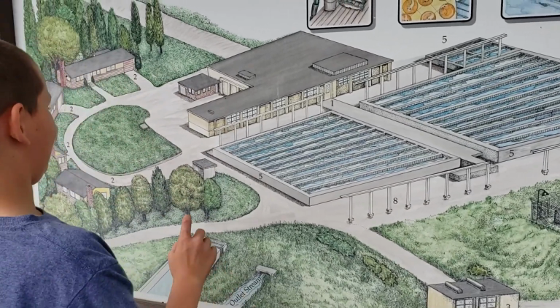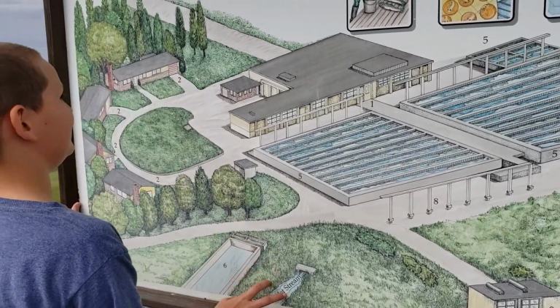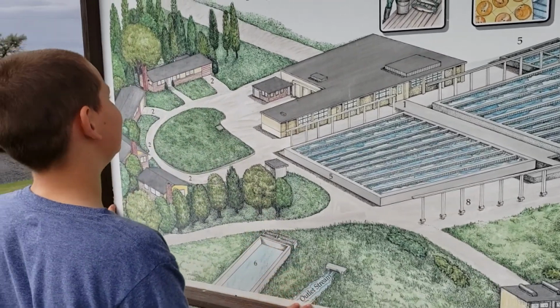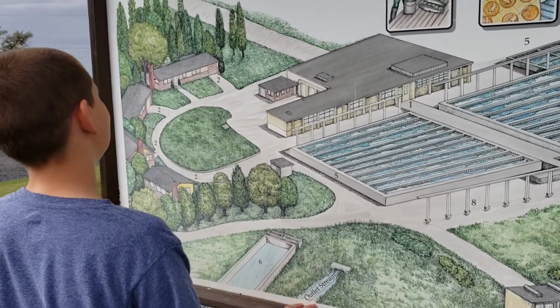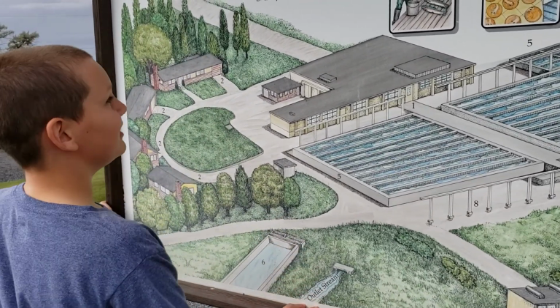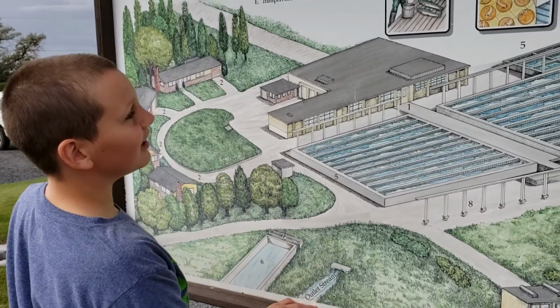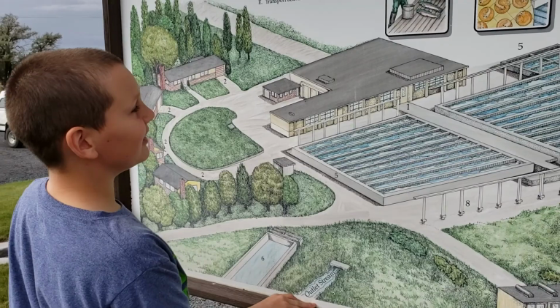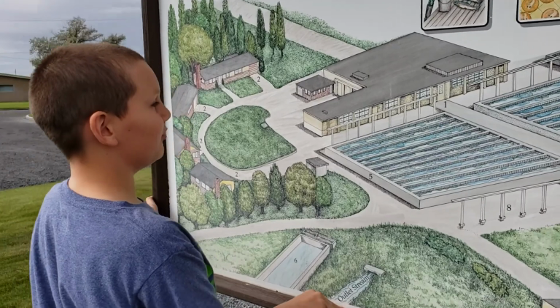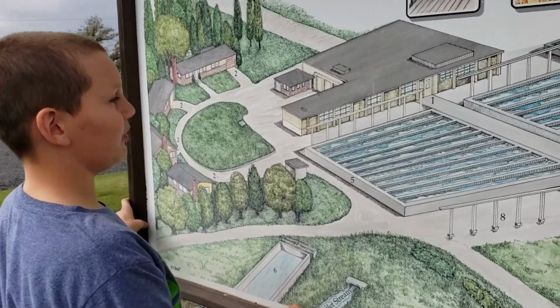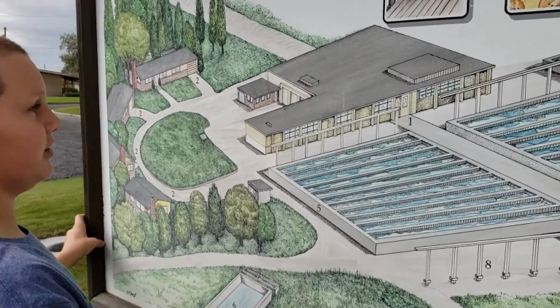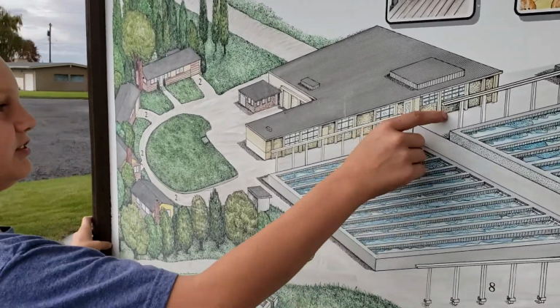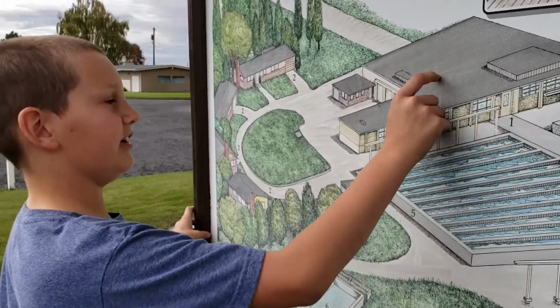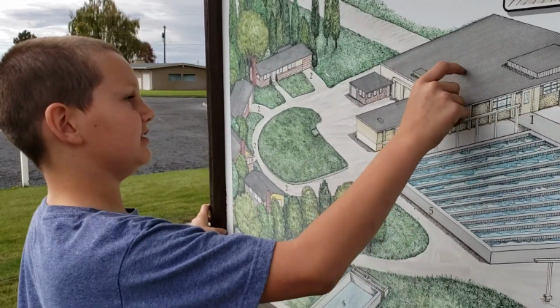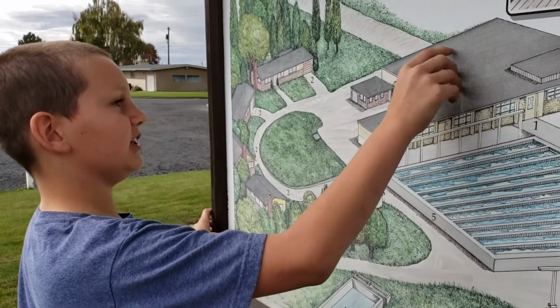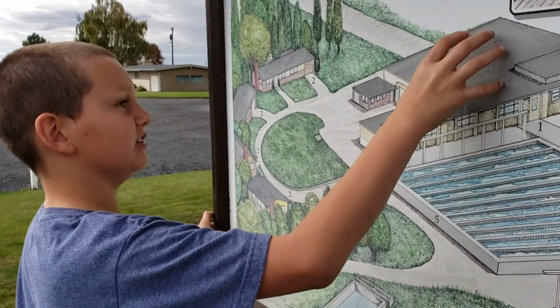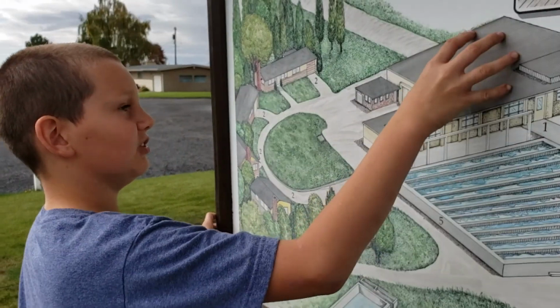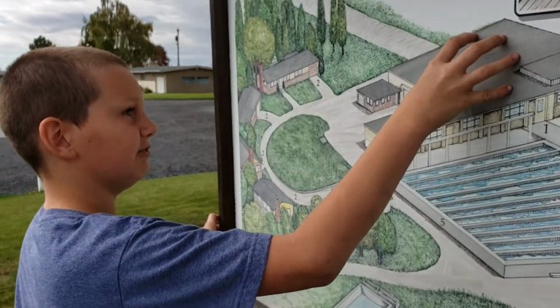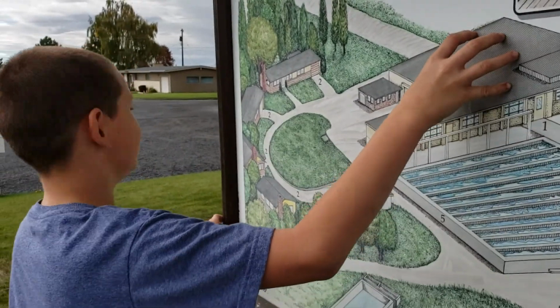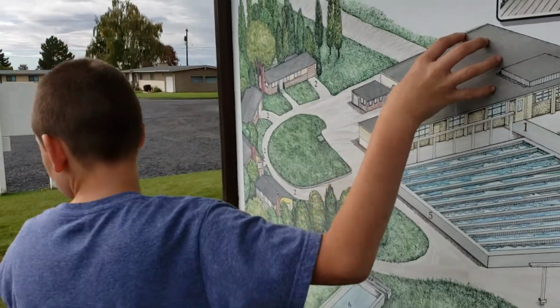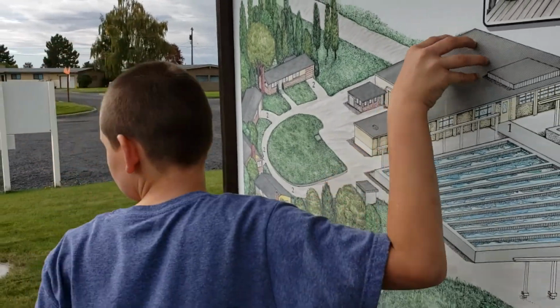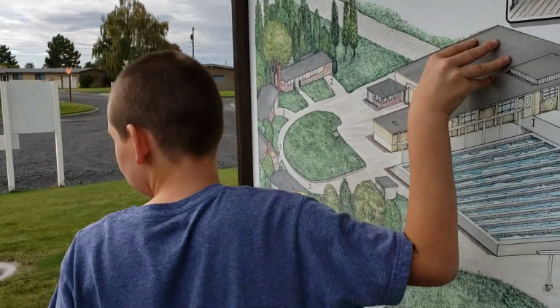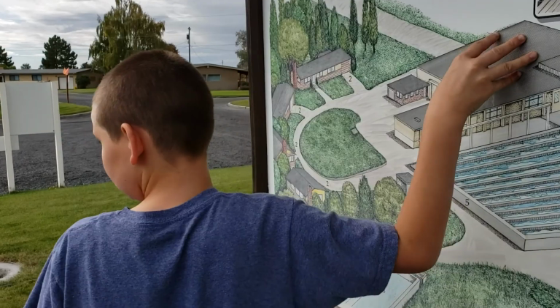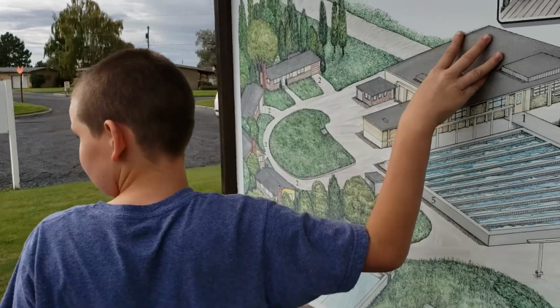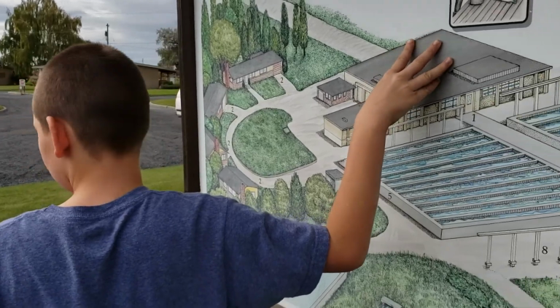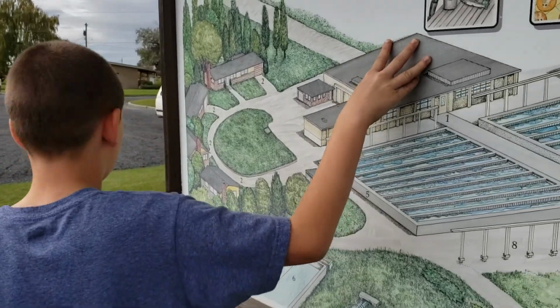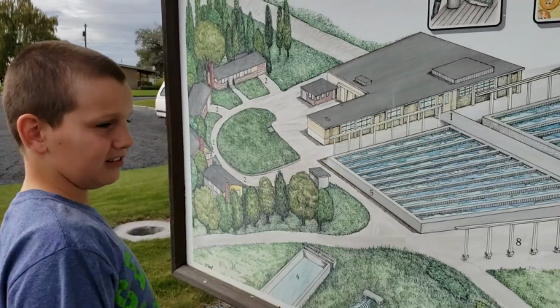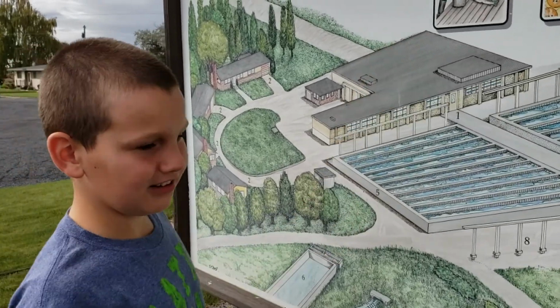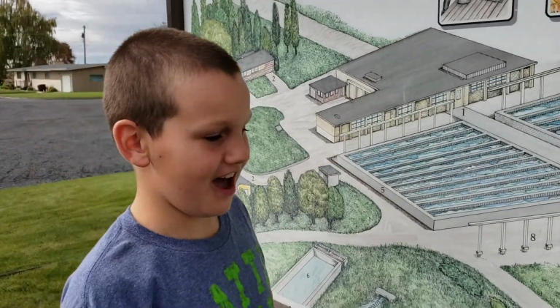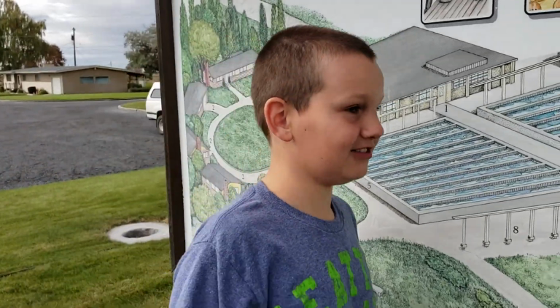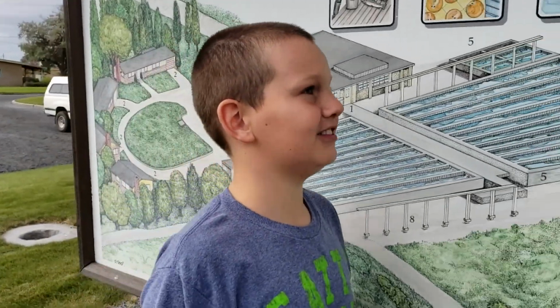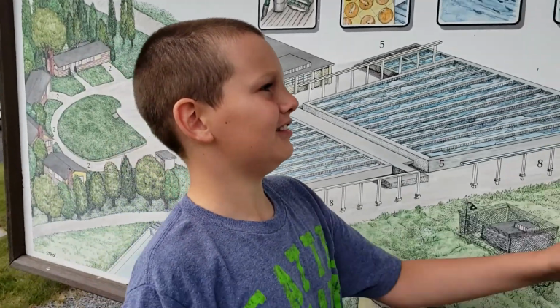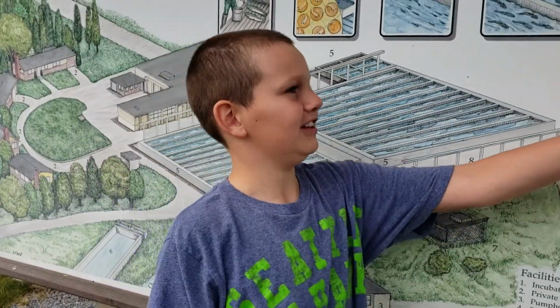And then we went inside, and inside there's lots of other stuff we can do. Cool, that was your field trip? Yeah.